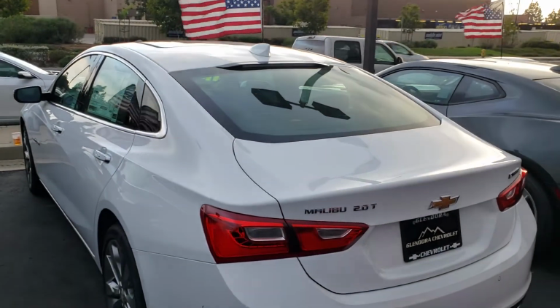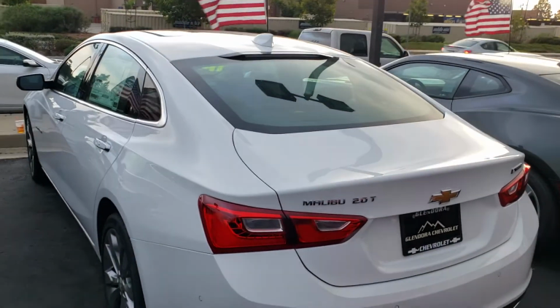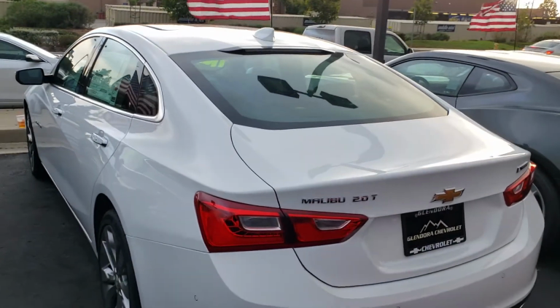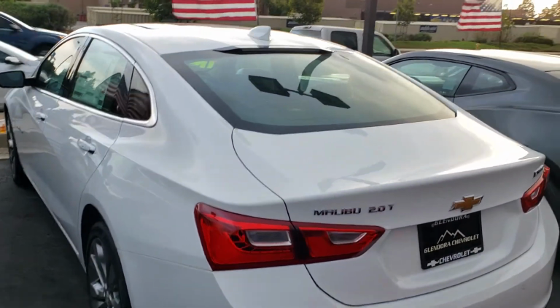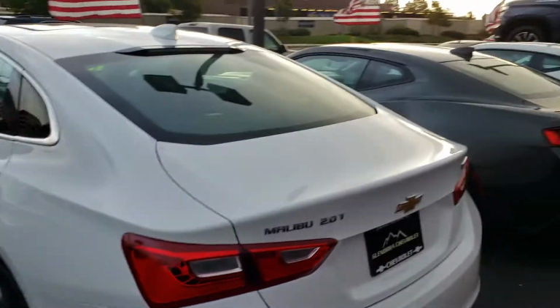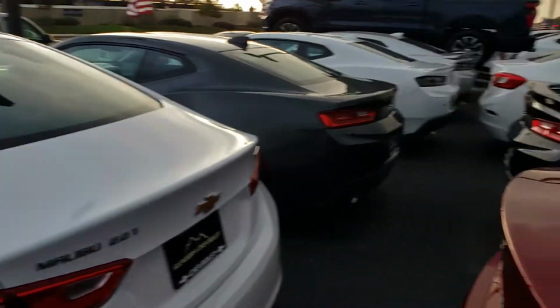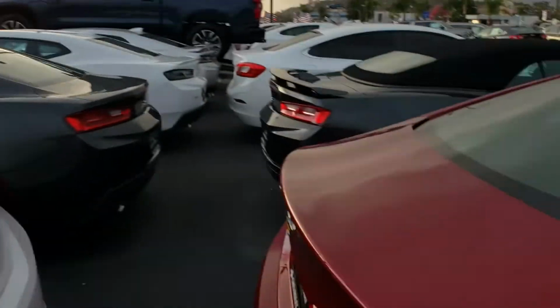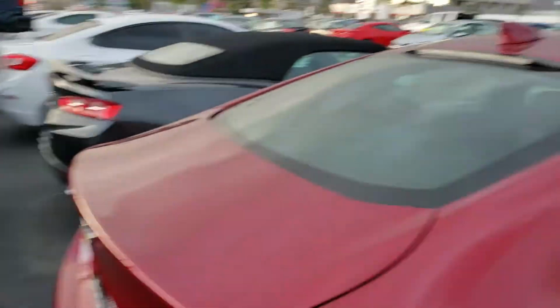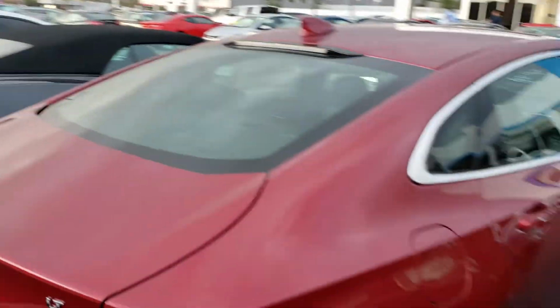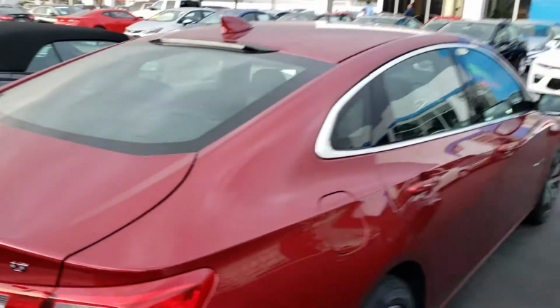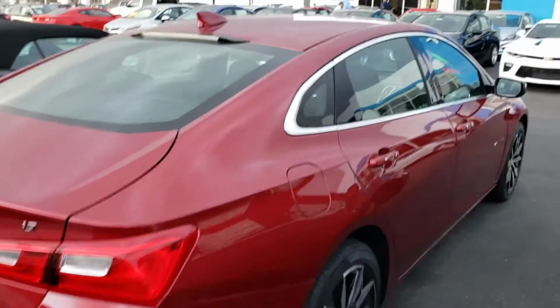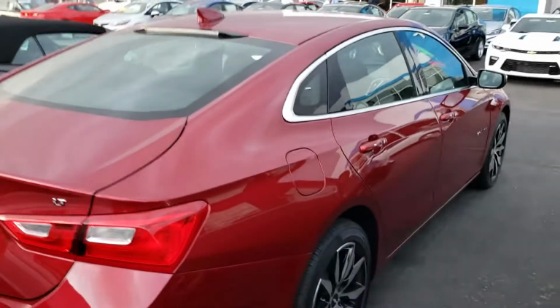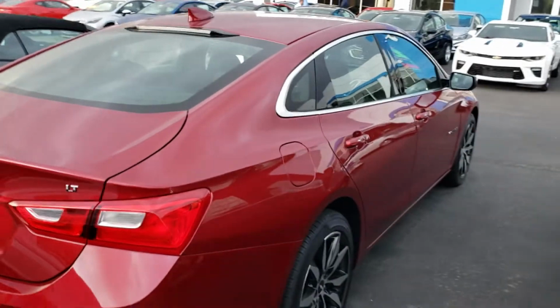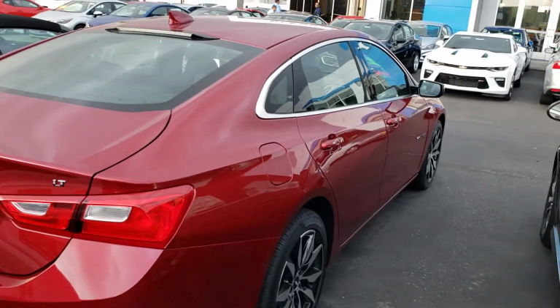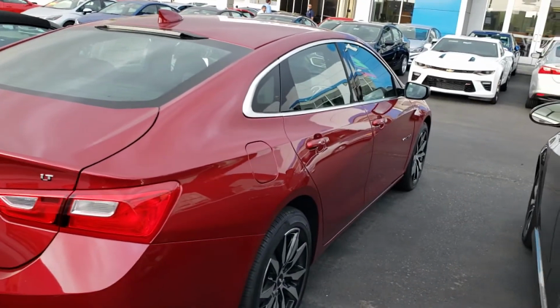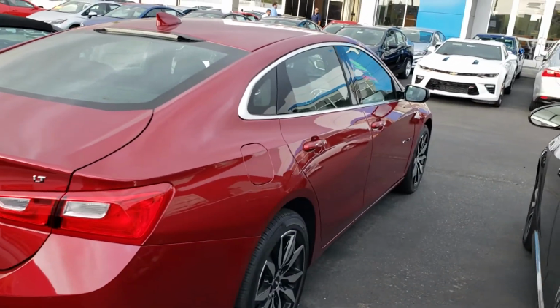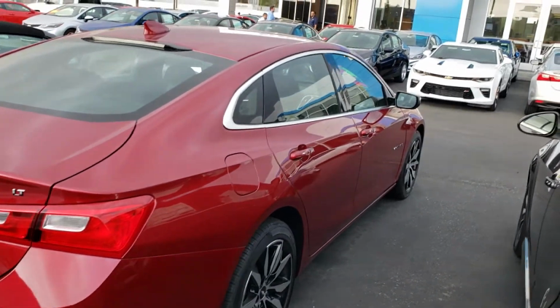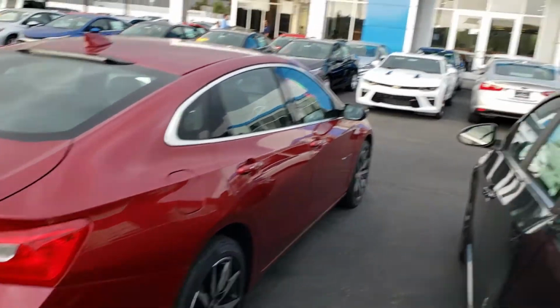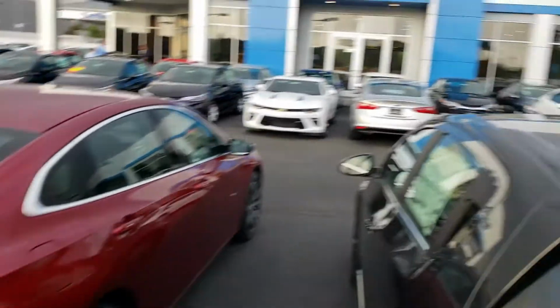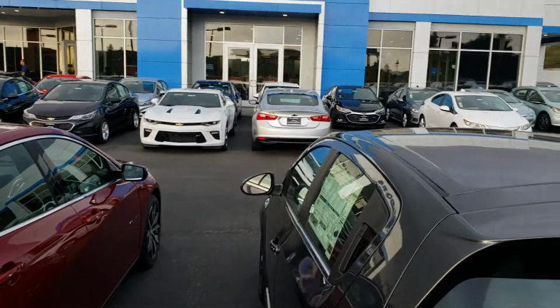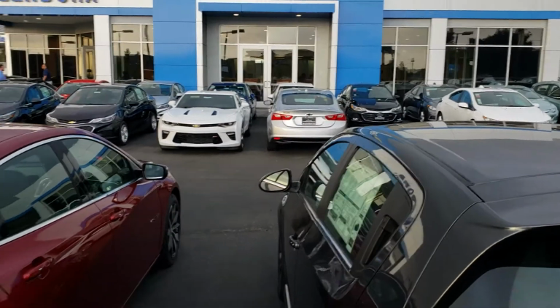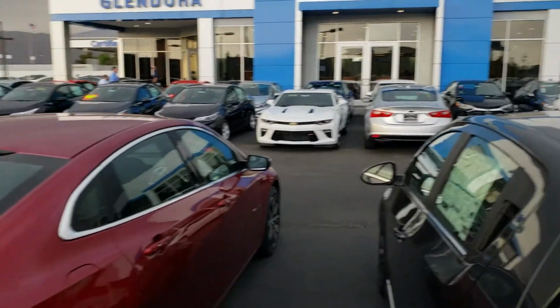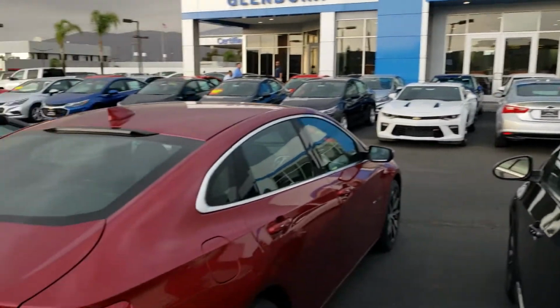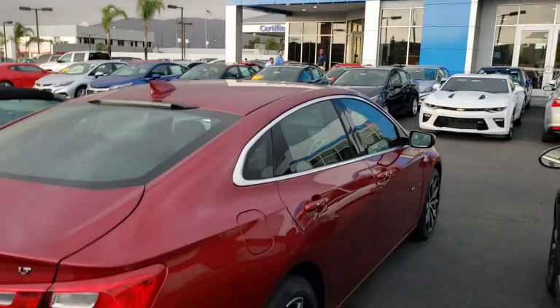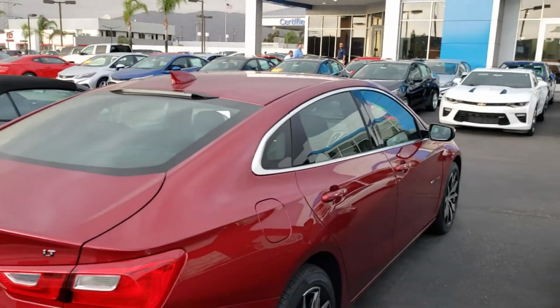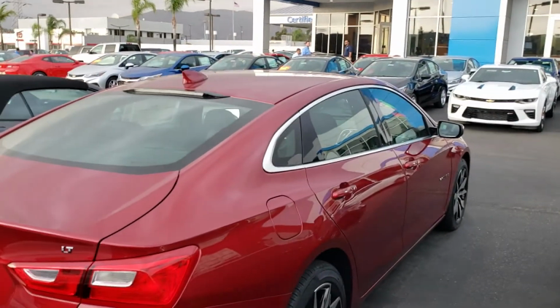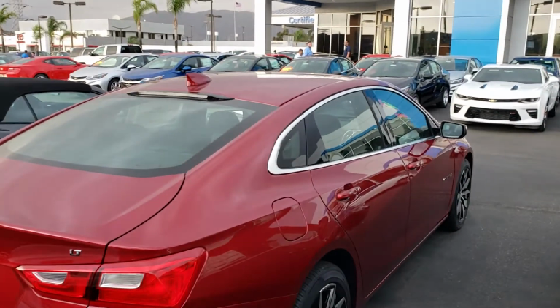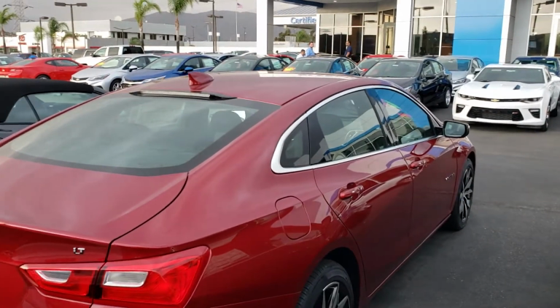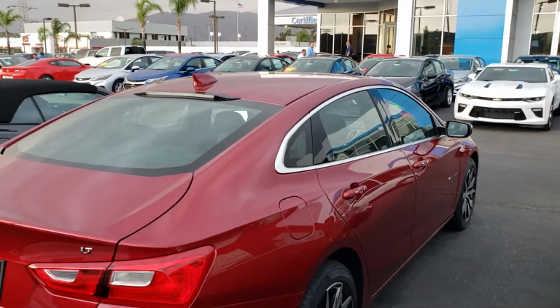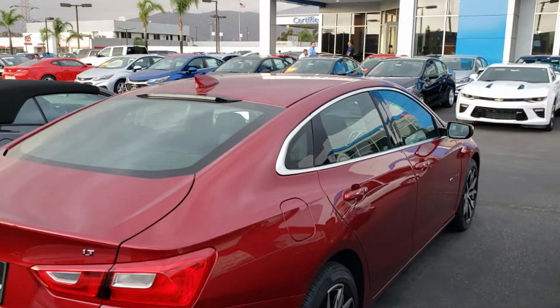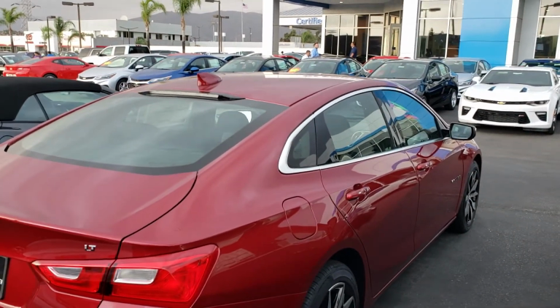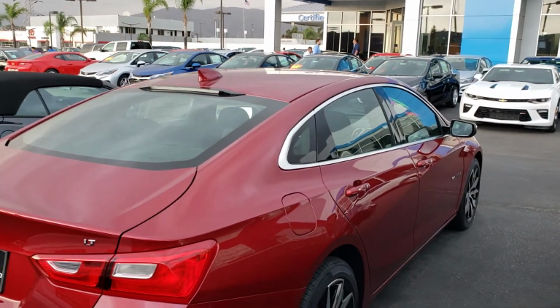If this Malibu doesn't work for you, I do have others. I have this Malibu right here — this is an LT. I've got another LT over there and I've got about 20 more in the back. Plus I have another dealership in the valley.